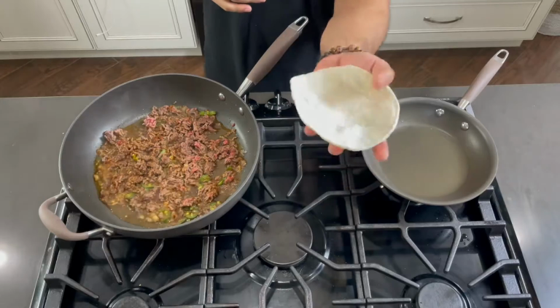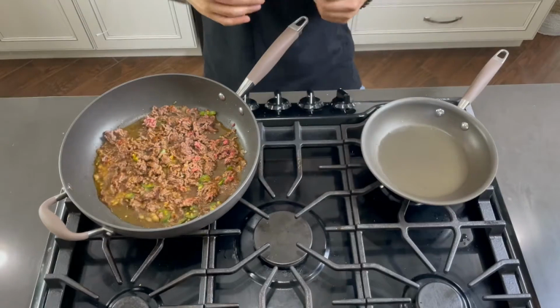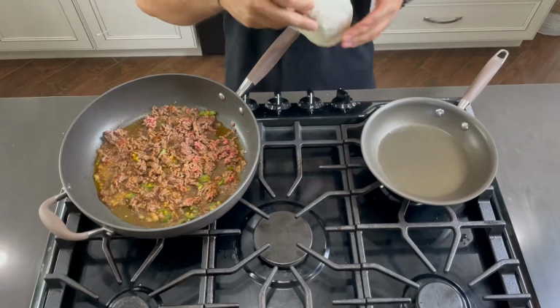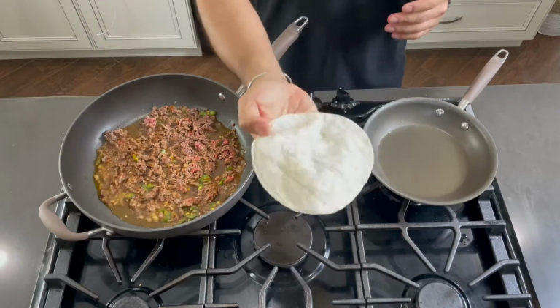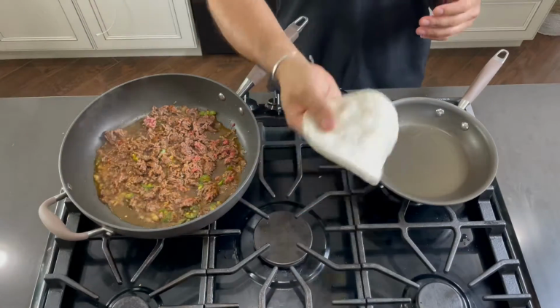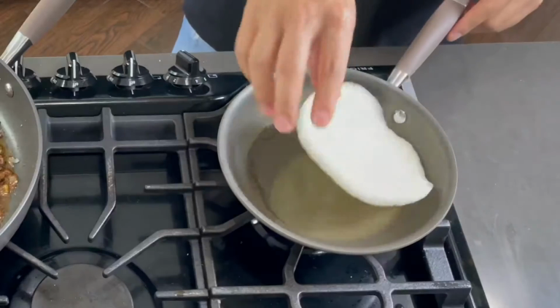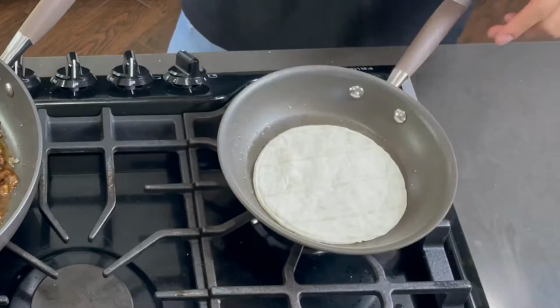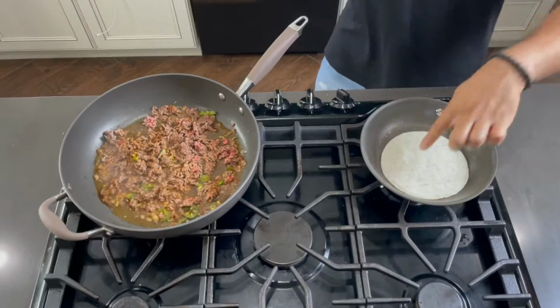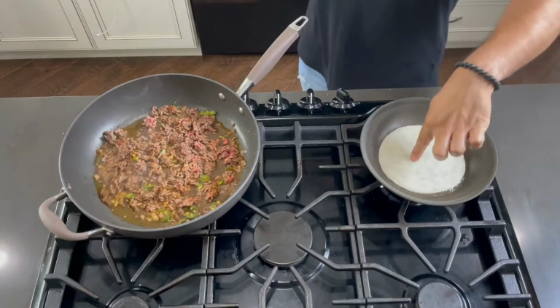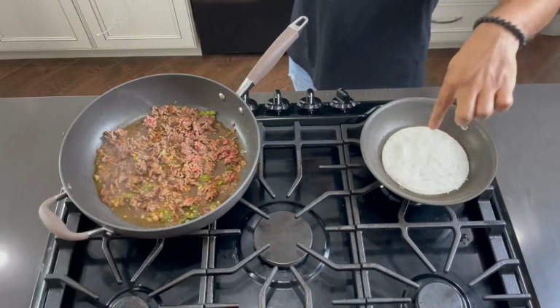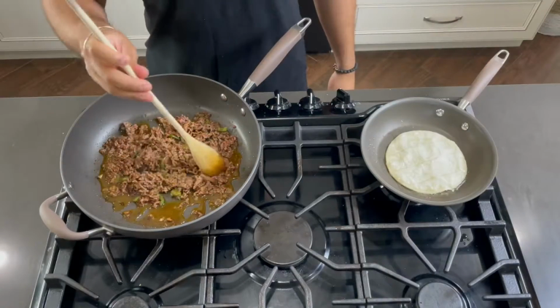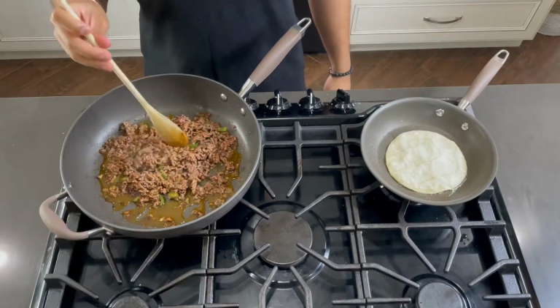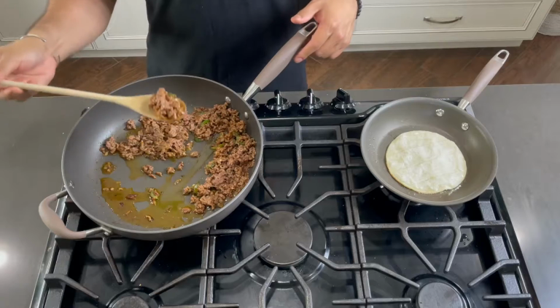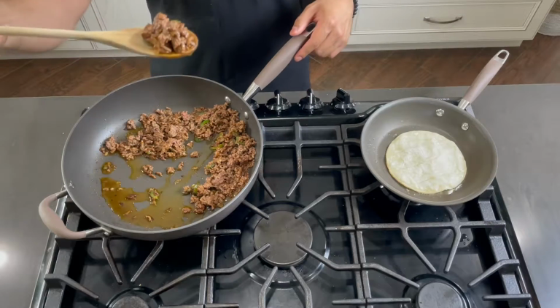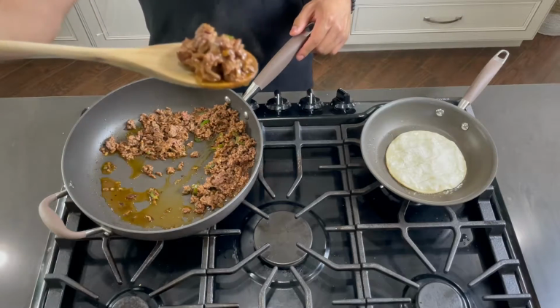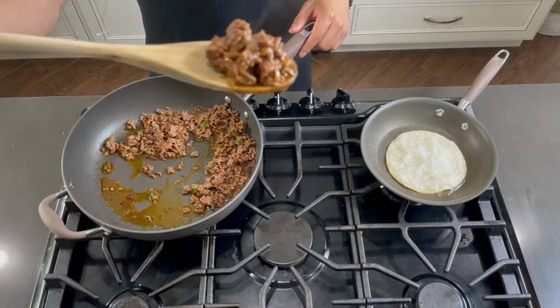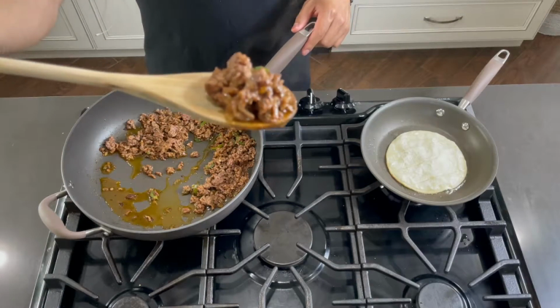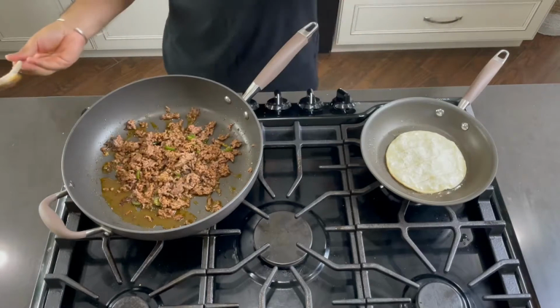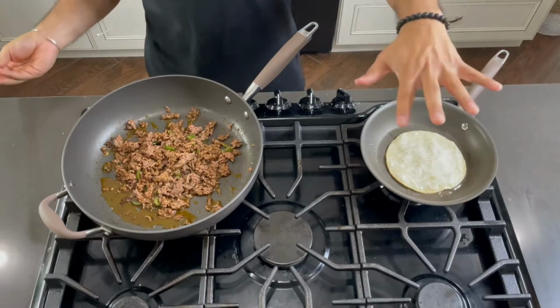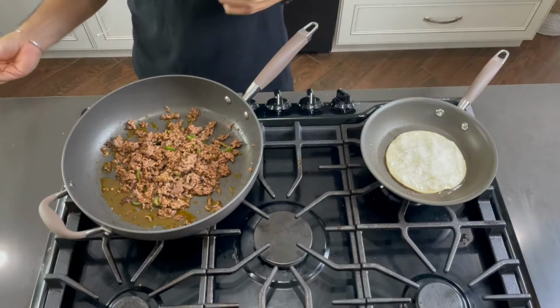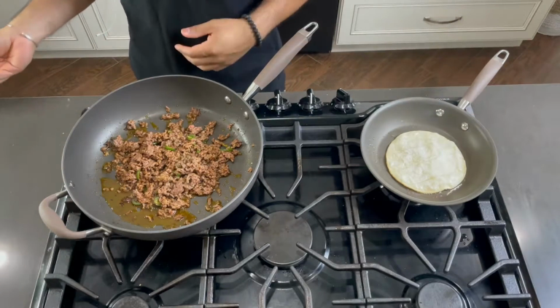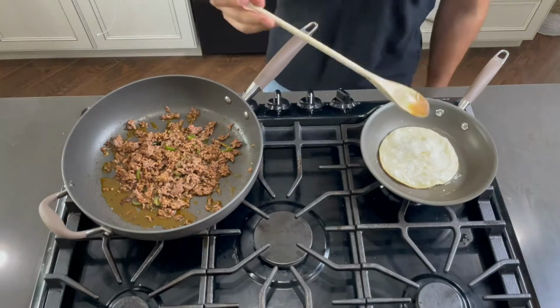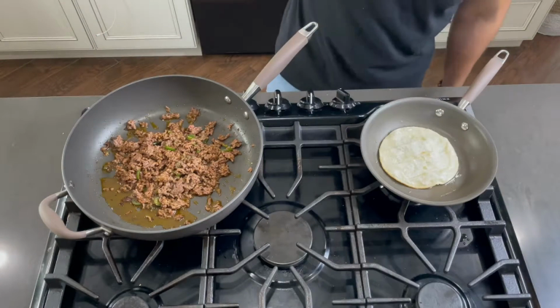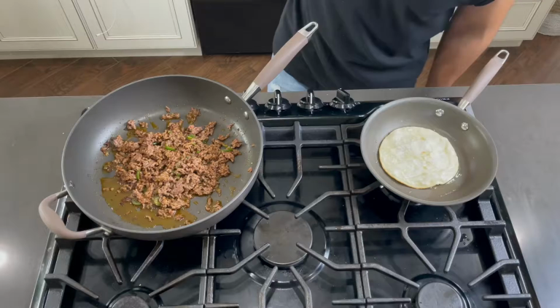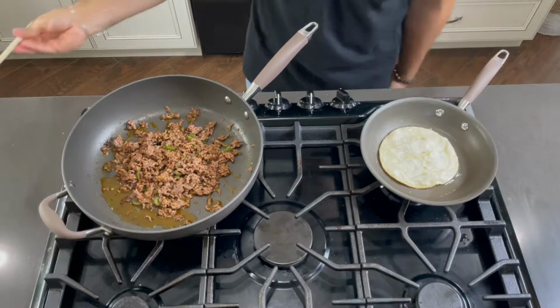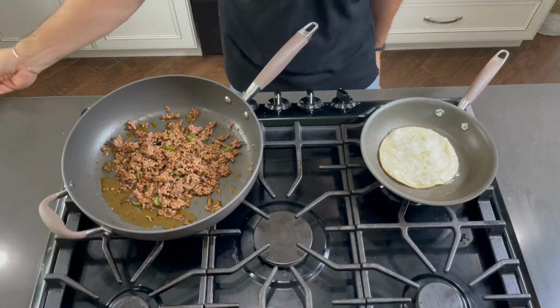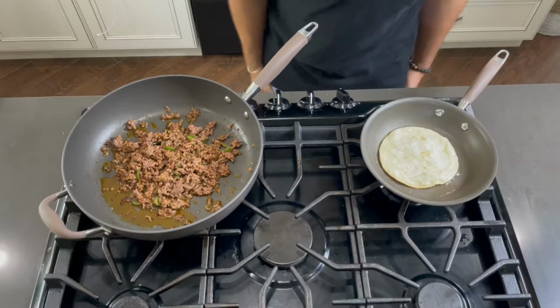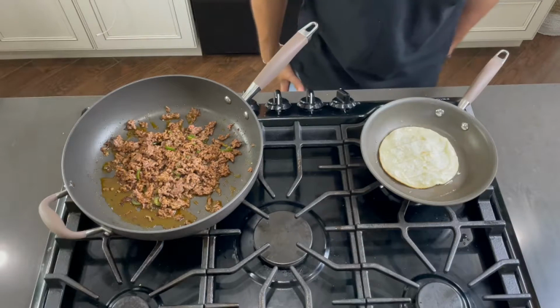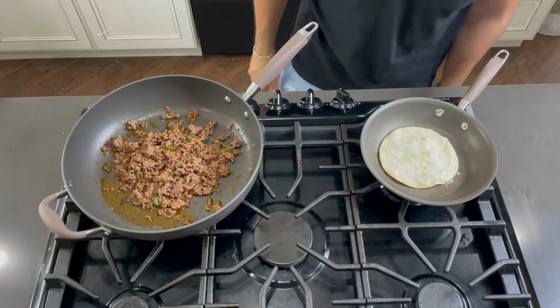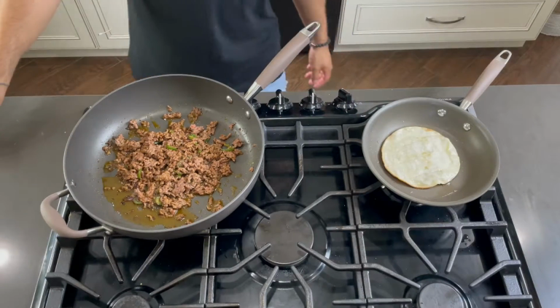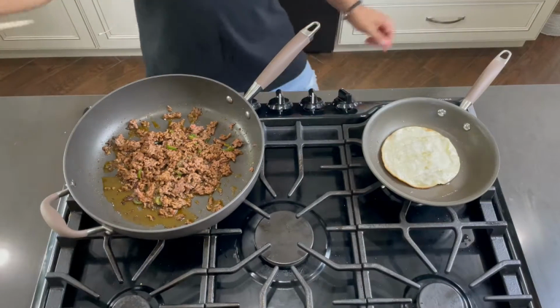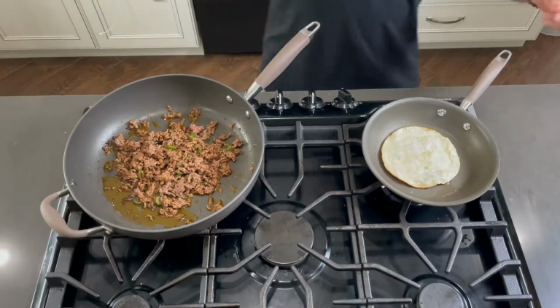While that cooks, we're gonna light this one up for our middle tortilla. The crunch wrap has a middle fried tortilla so we're gonna make our own. Throw your tortilla in there. The meat is done — Taco Bell's fake meat don't look like that. Now let's focus on our tortilla. We want it to be crunchy, otherwise it's not a crunch wrap, it's a soft wrap.